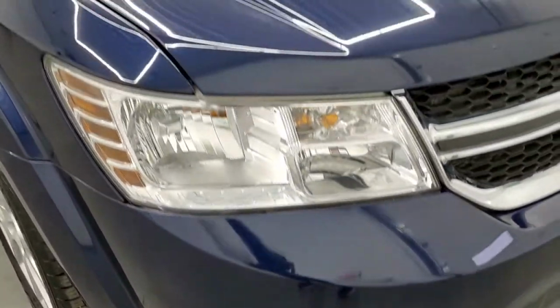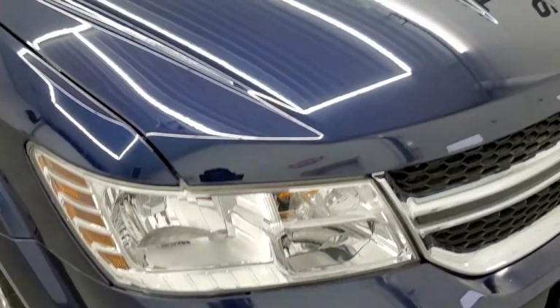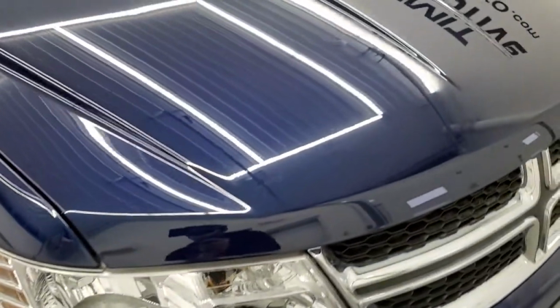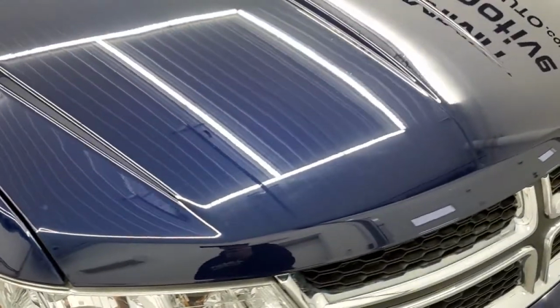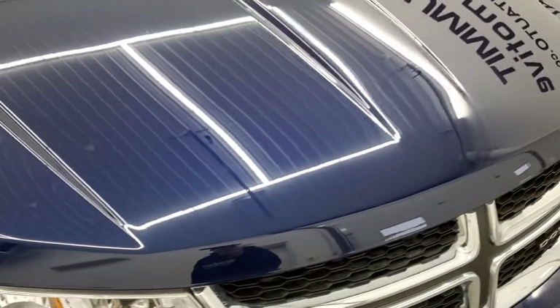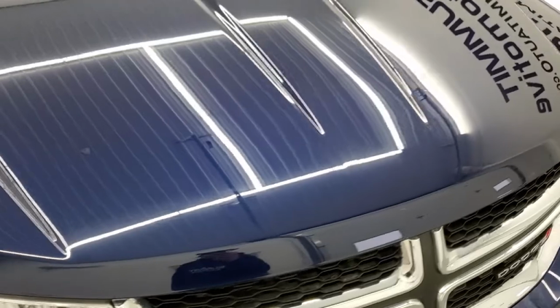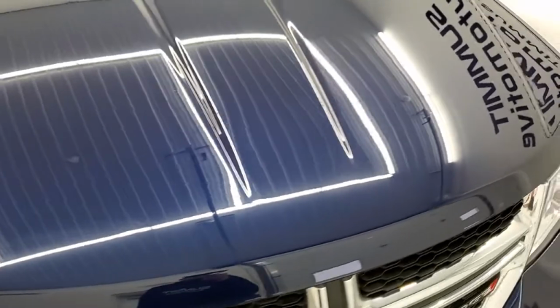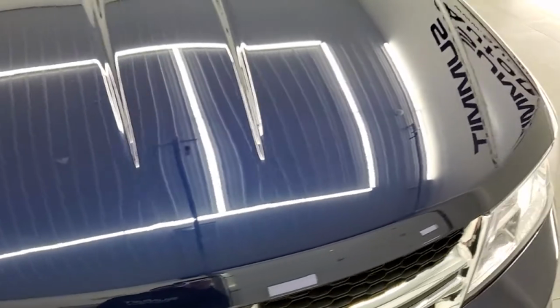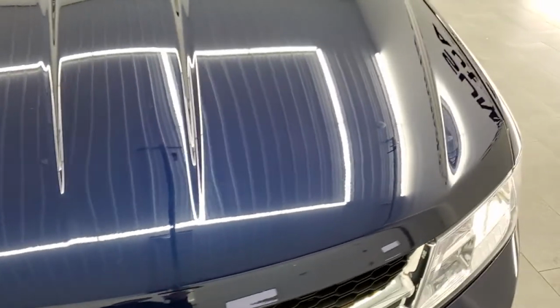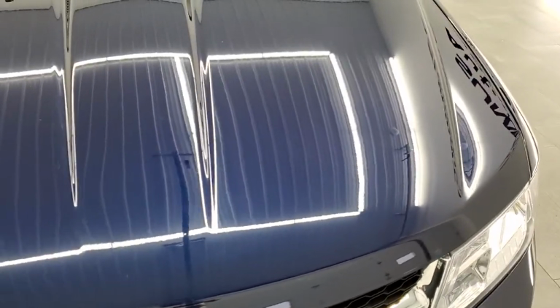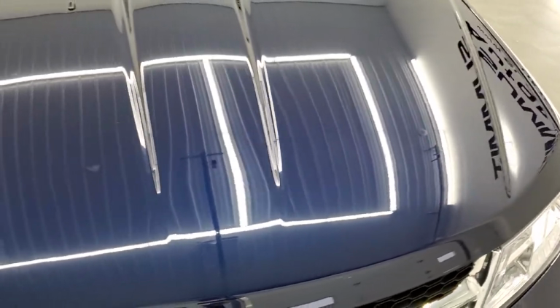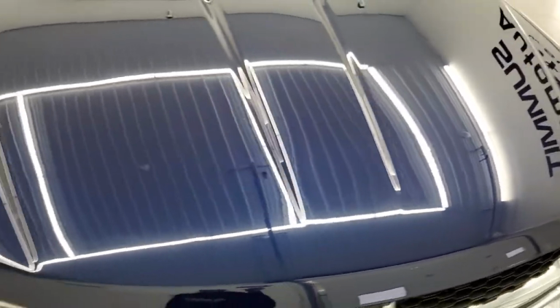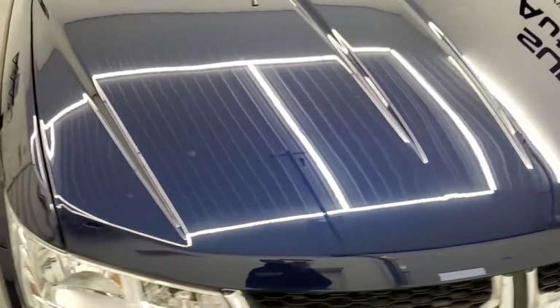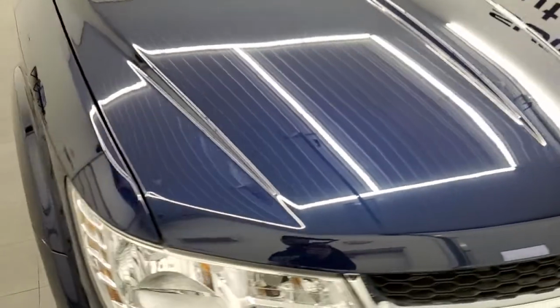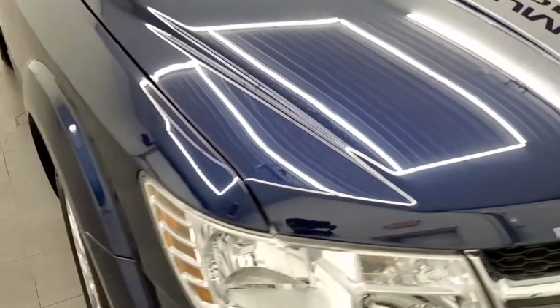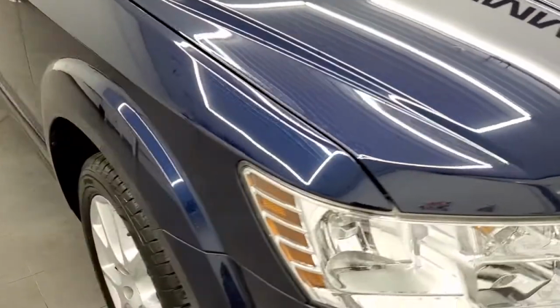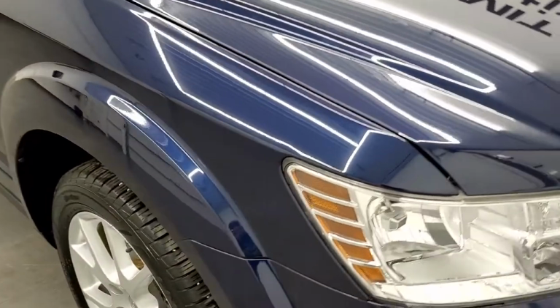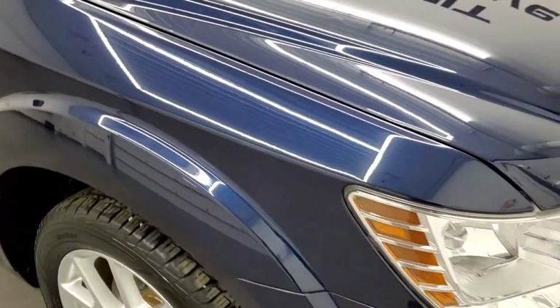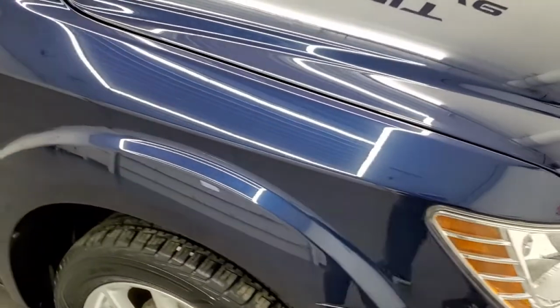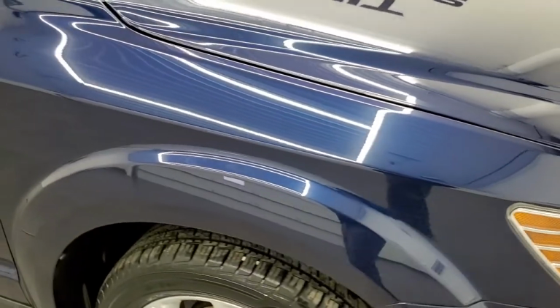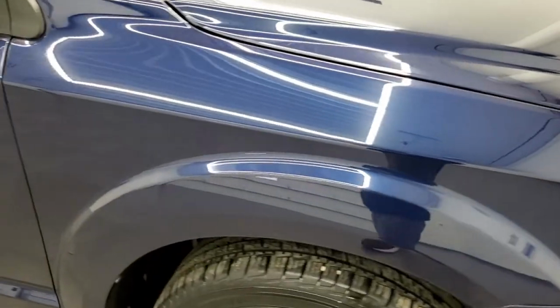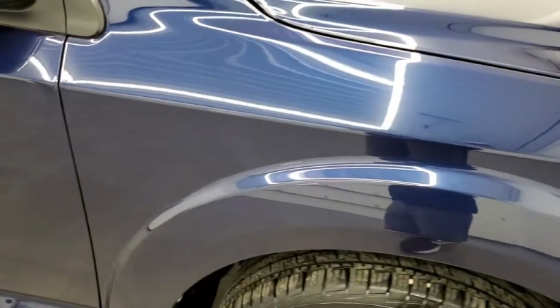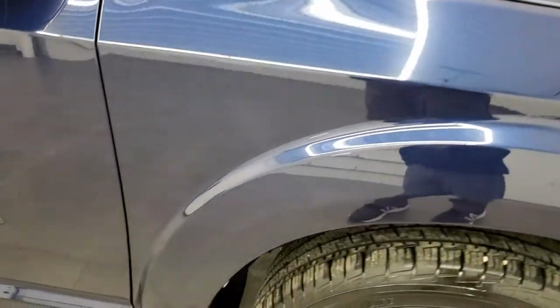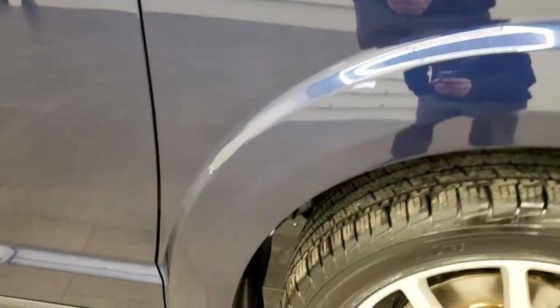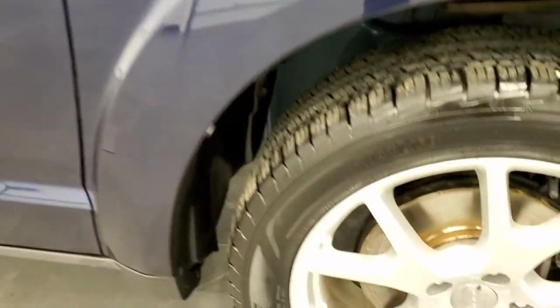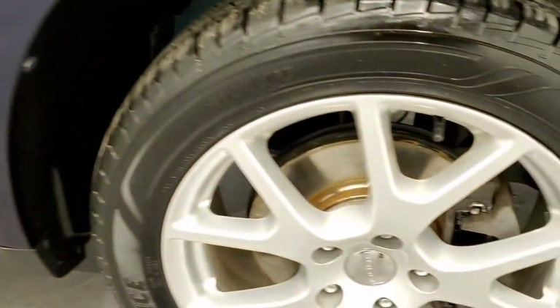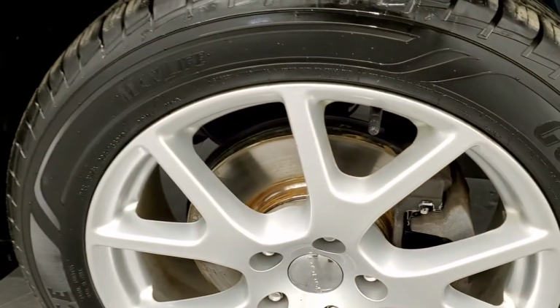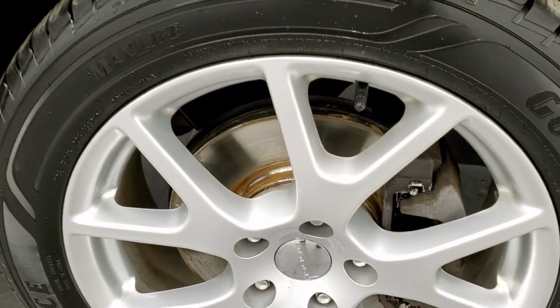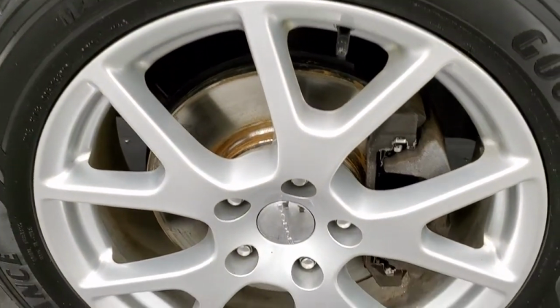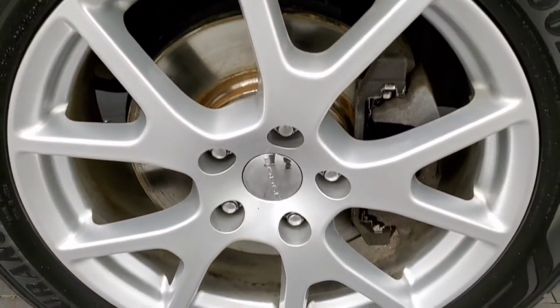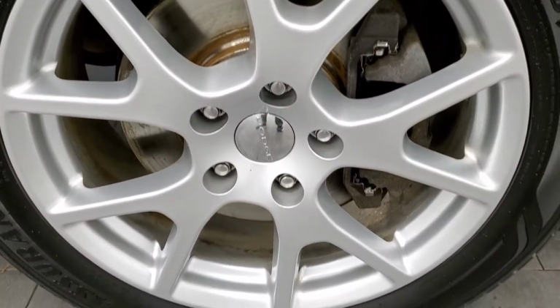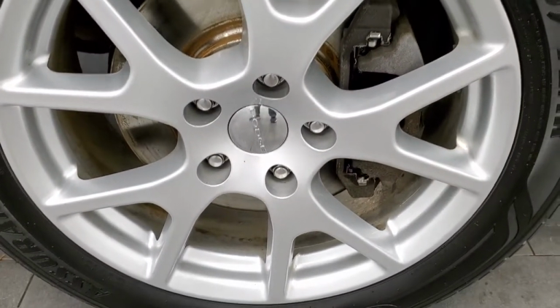The hood is in really nice shape as well — no dents on there. Passenger side front fender is in nice shape, and the passenger side rim has no scuffs or scrapes on there.